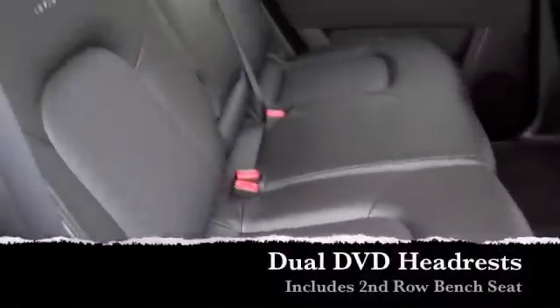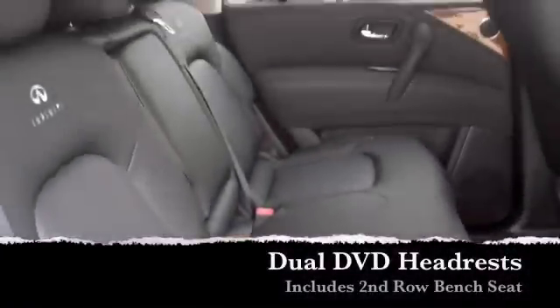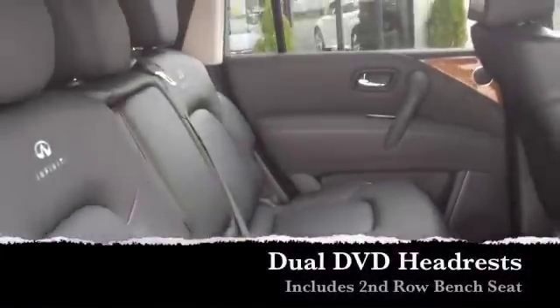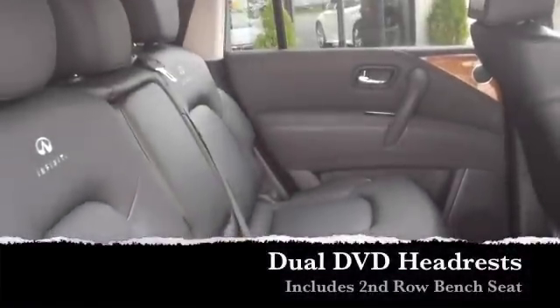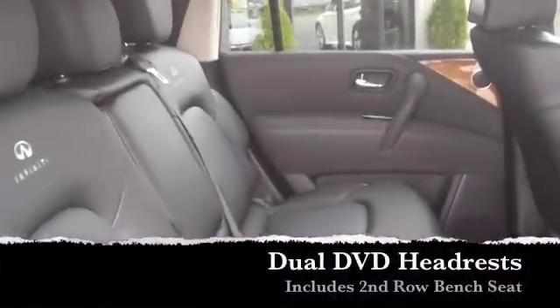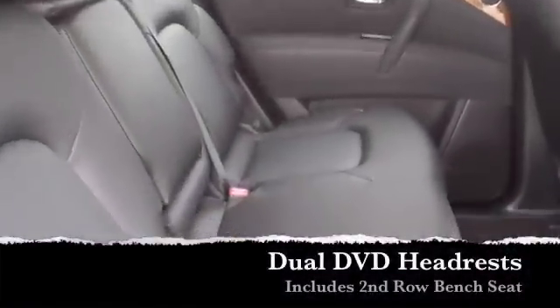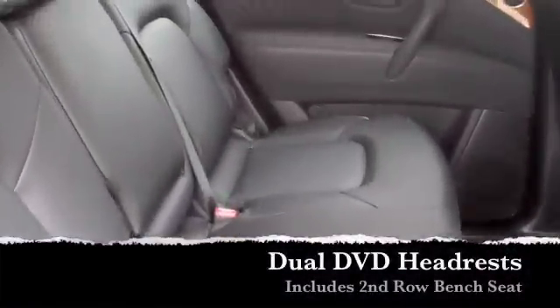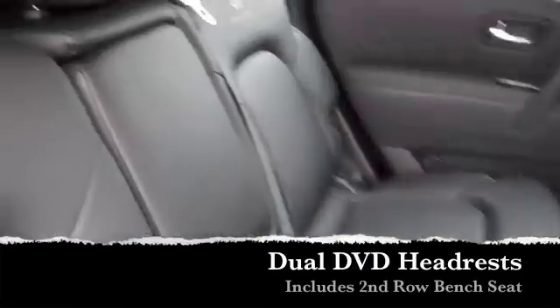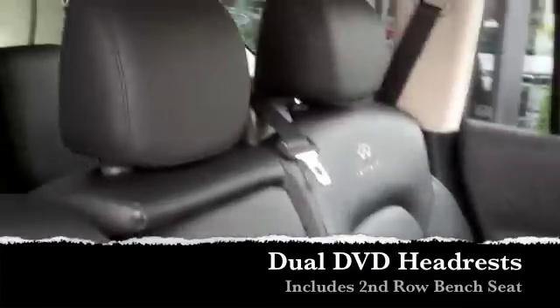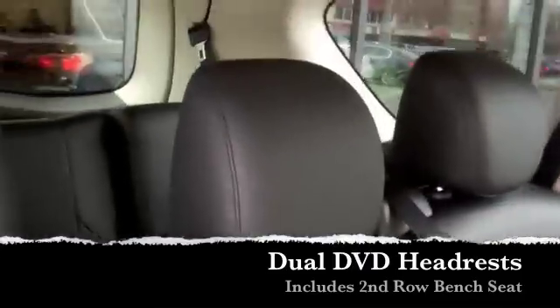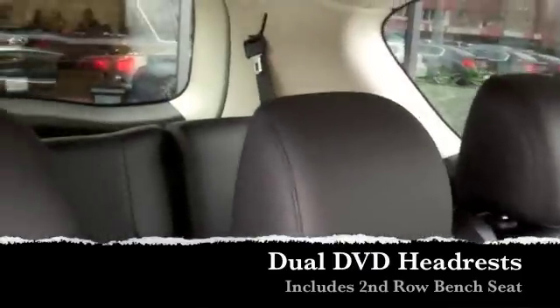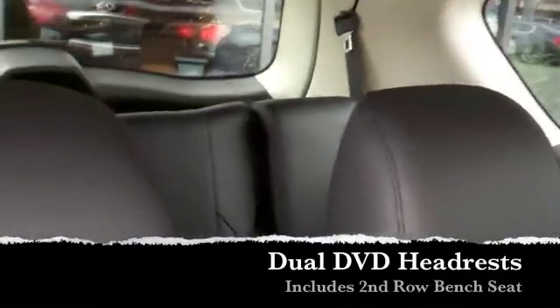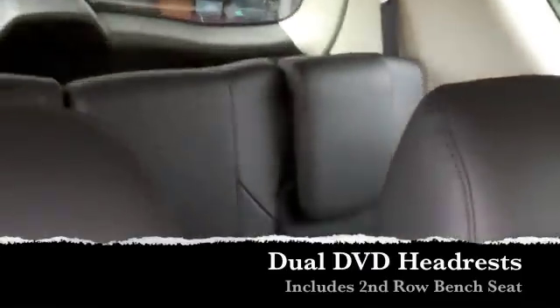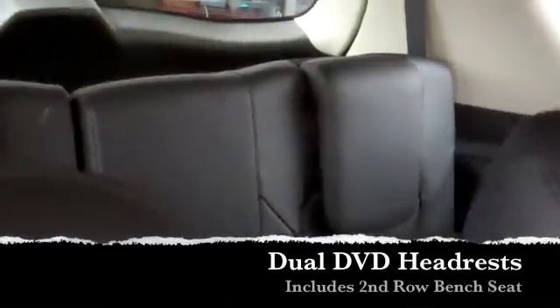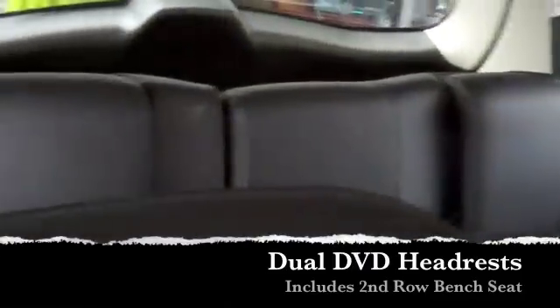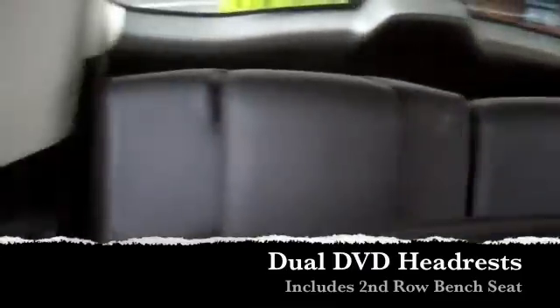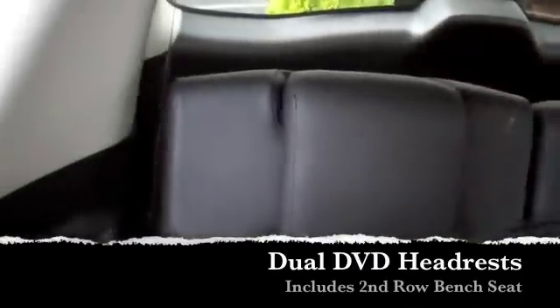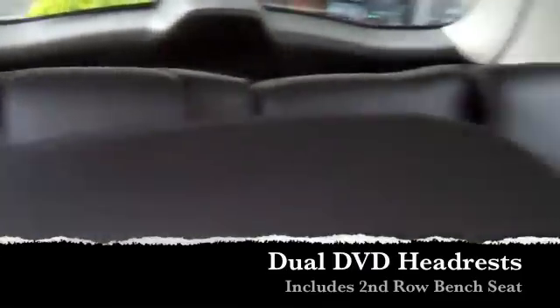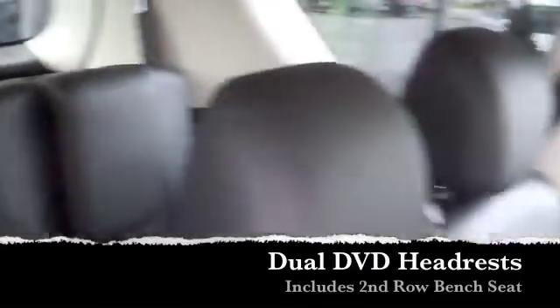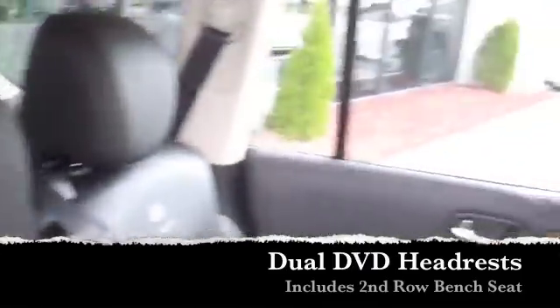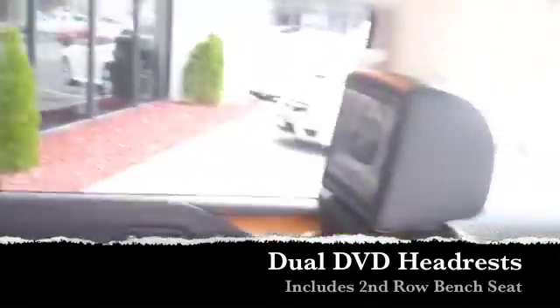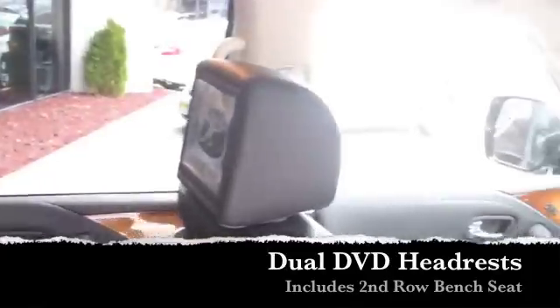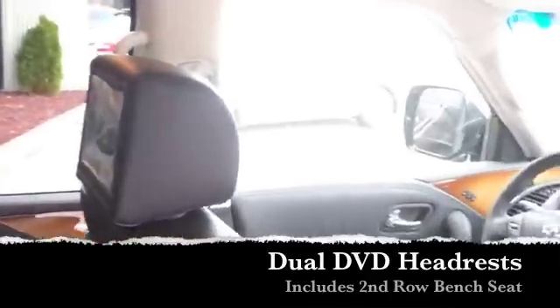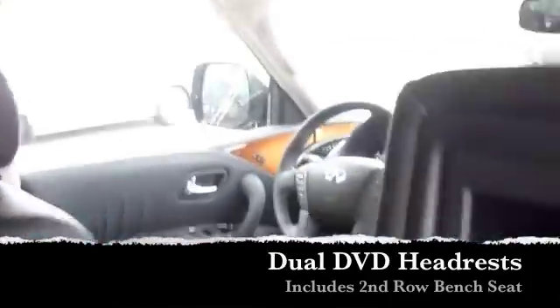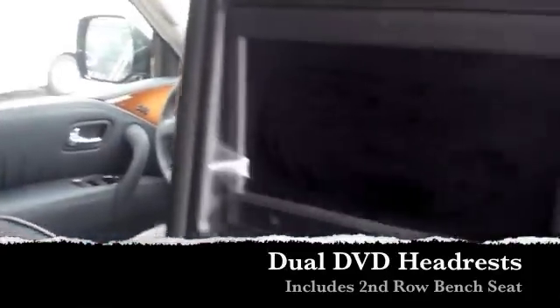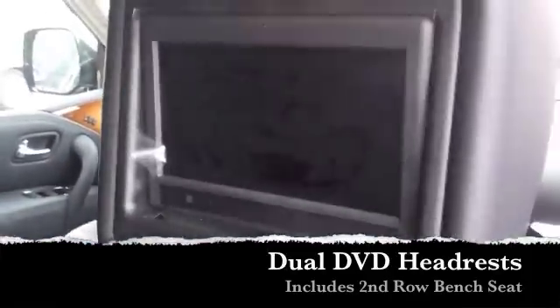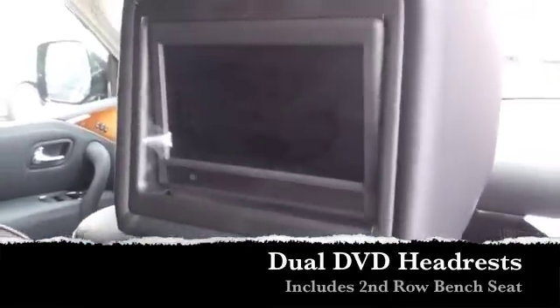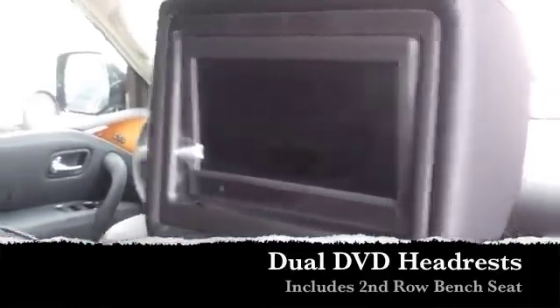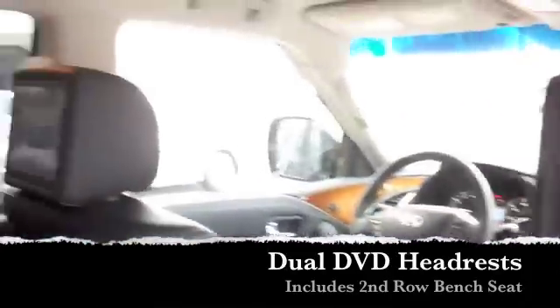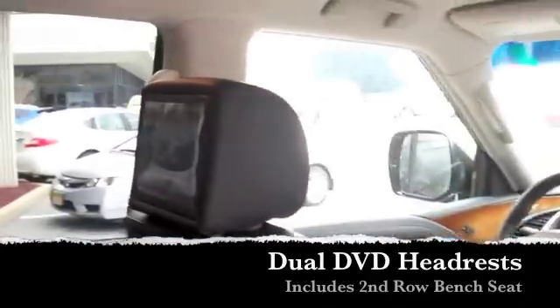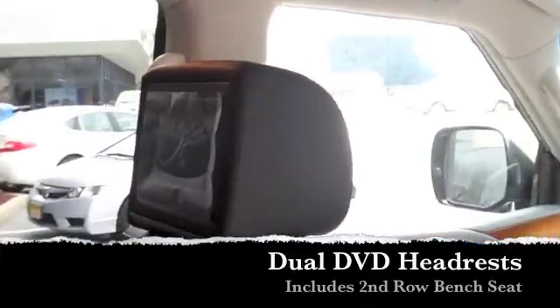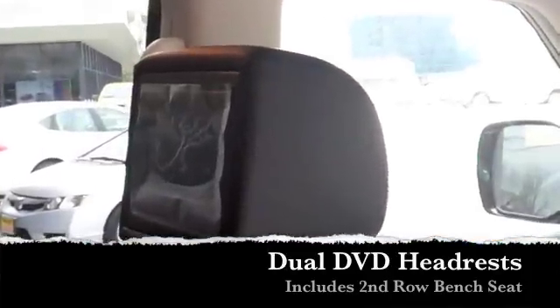There's your rear second row bench seat. This also, with the theater package, you get the DVD headrests. Really nice because it gives you the dual headrests. You have multiple DVDs playing at once — you don't need to be set on one.